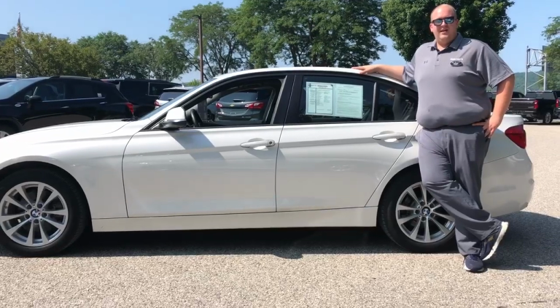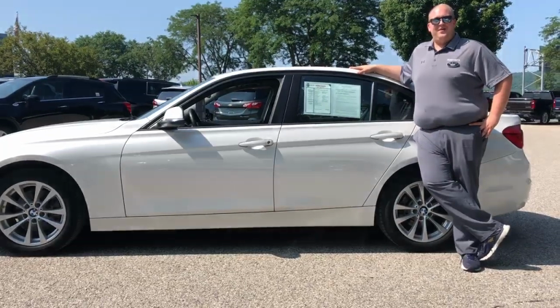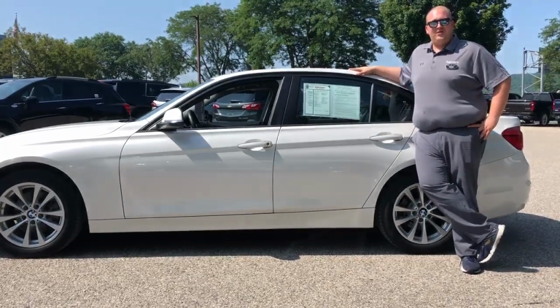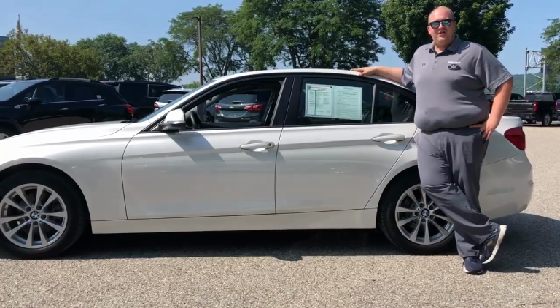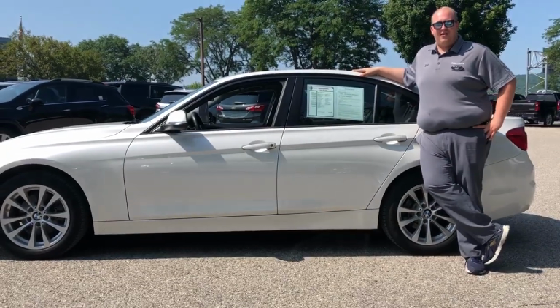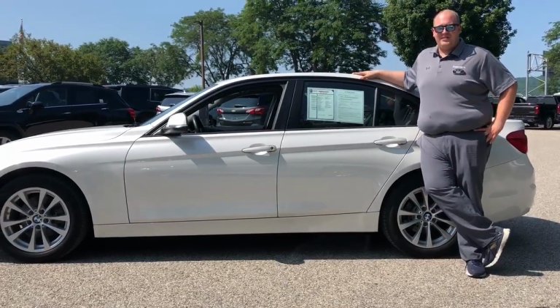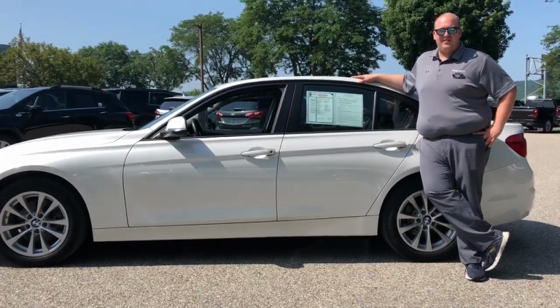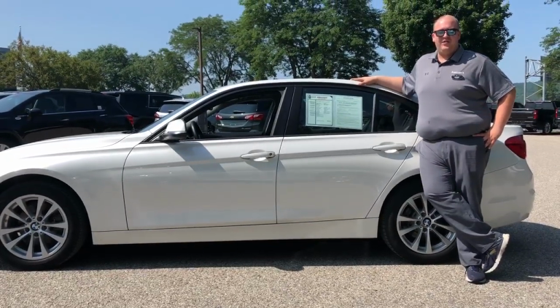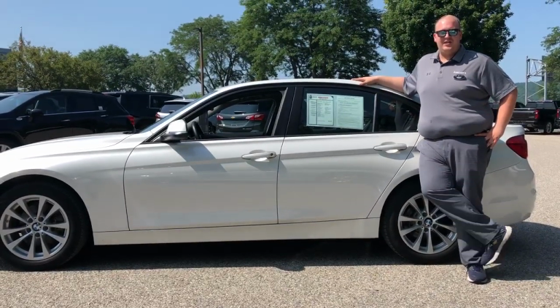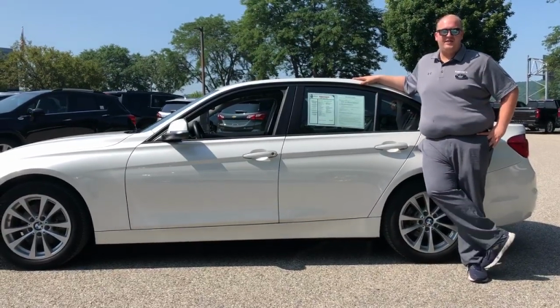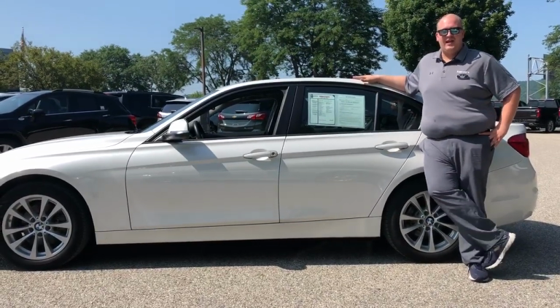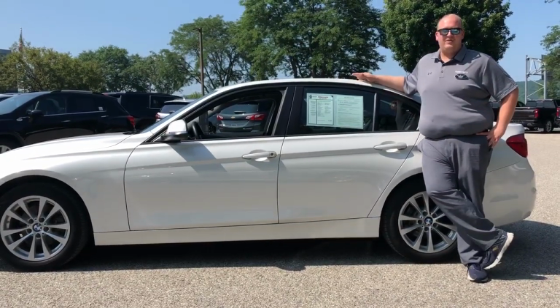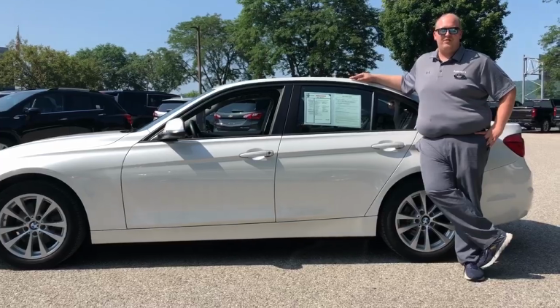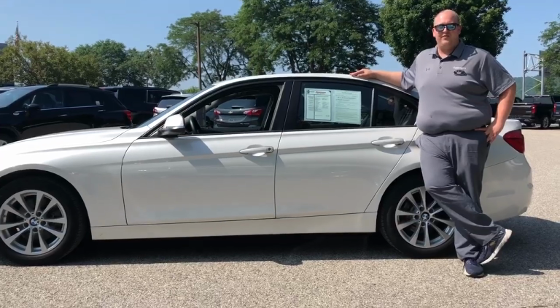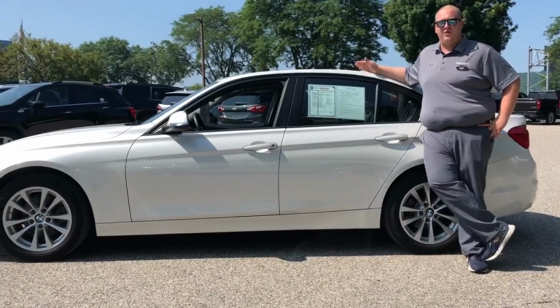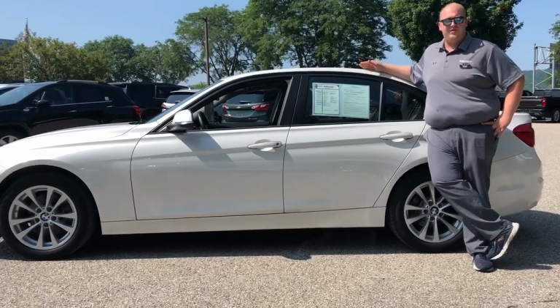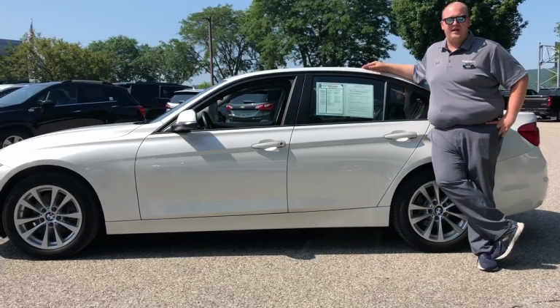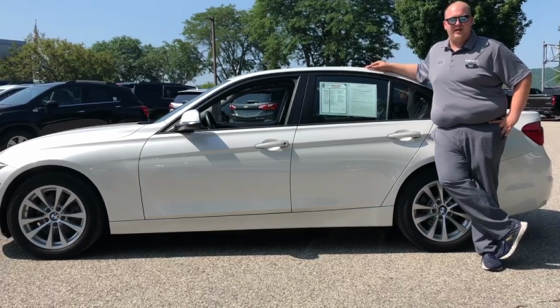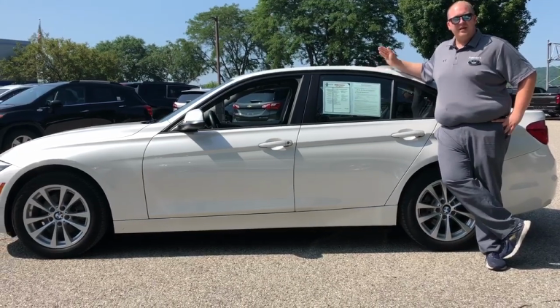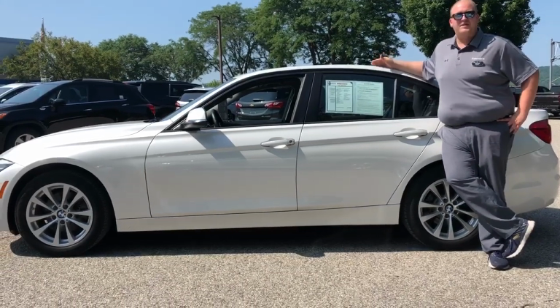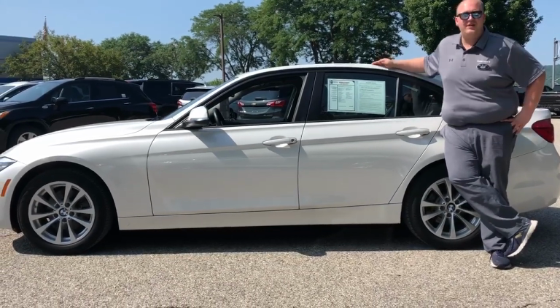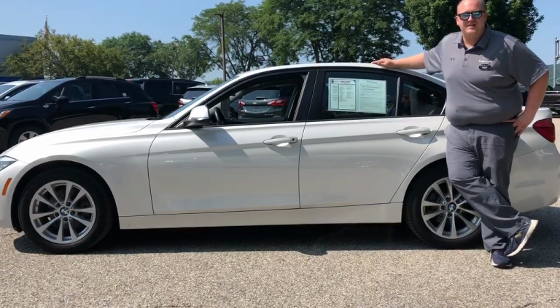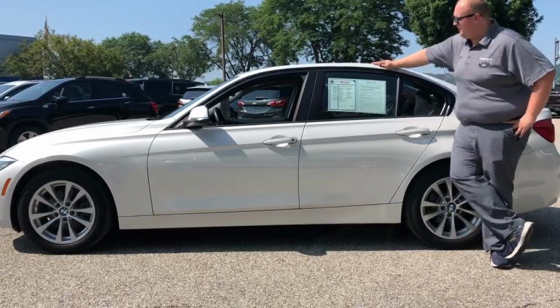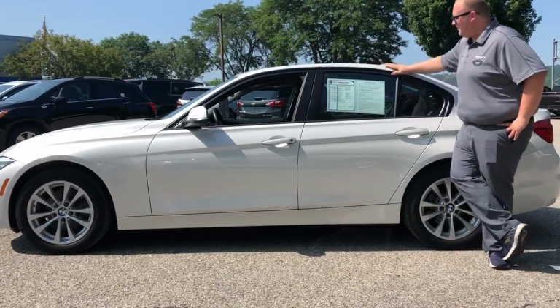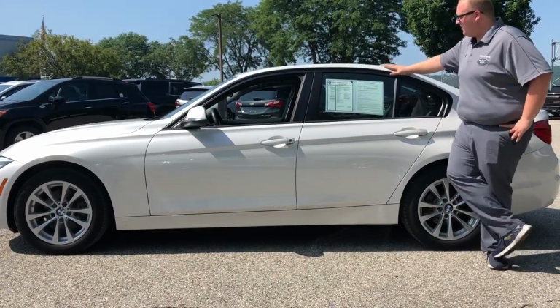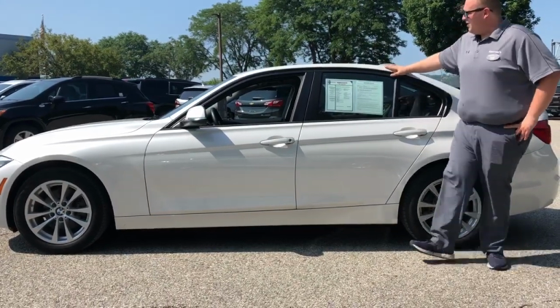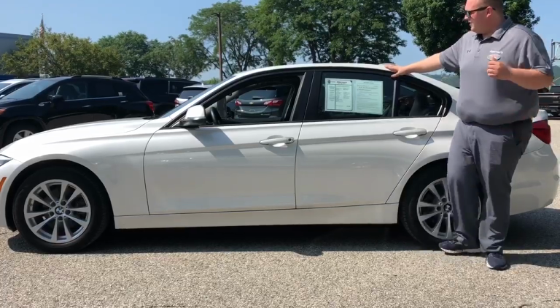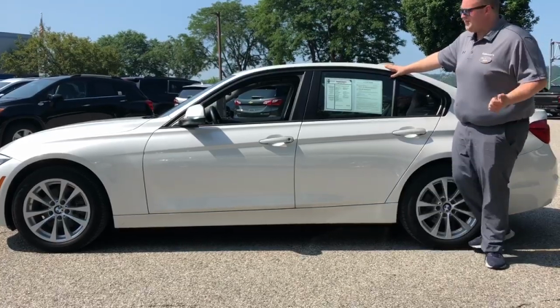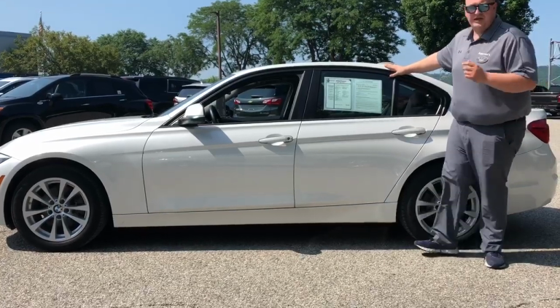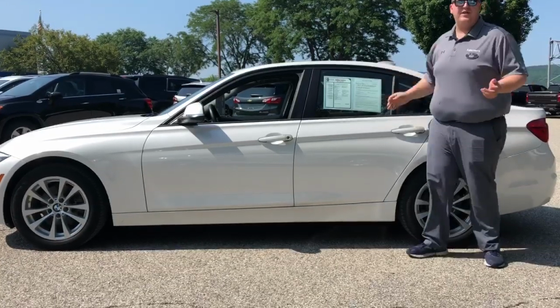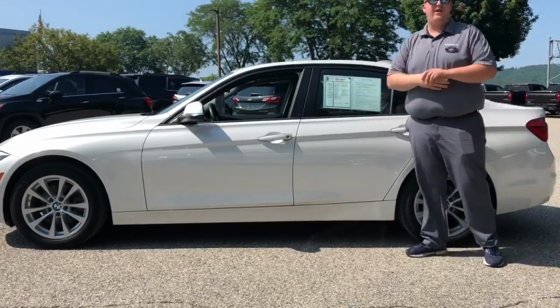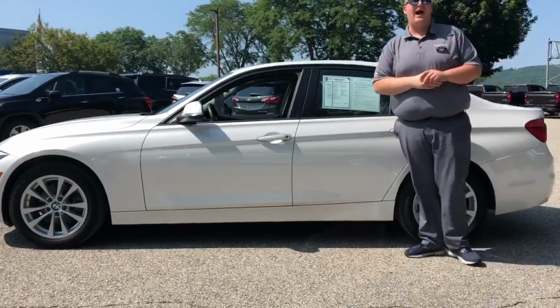Hey Facebook, Brian Olson here at Alderman's Chevrolet Buick and GMC. Today I want to talk with you about a vehicle as beautiful as I am. This is a 2016 BMW 3 Series 320i.